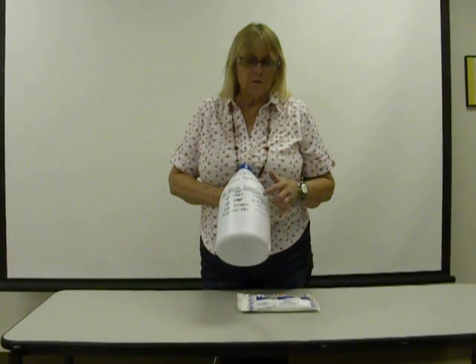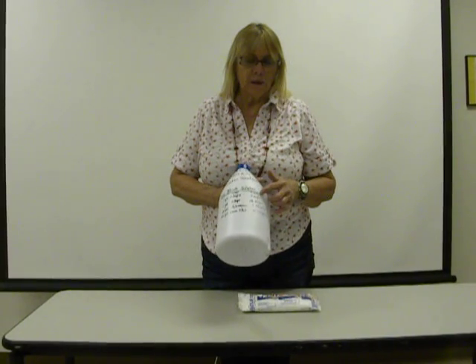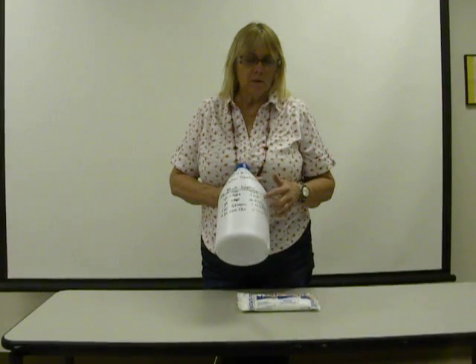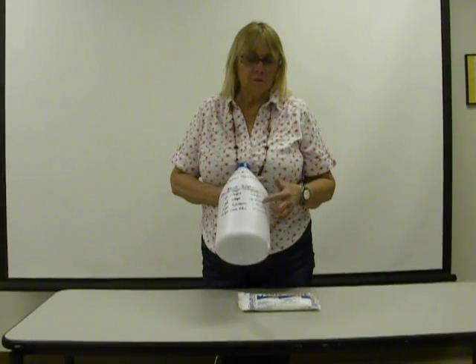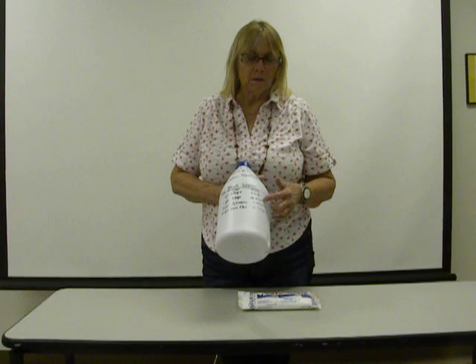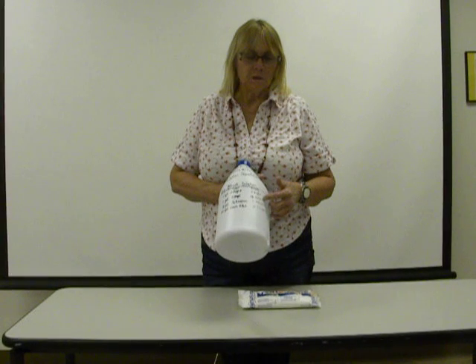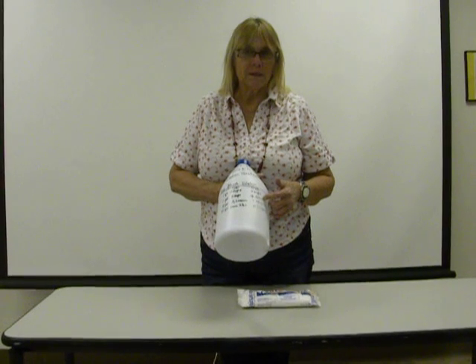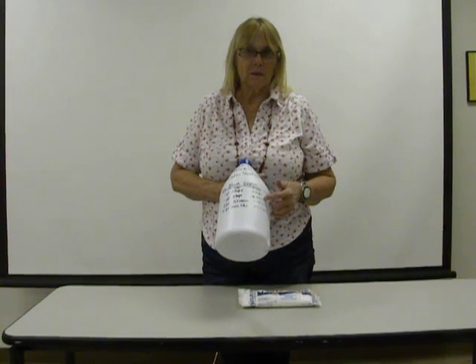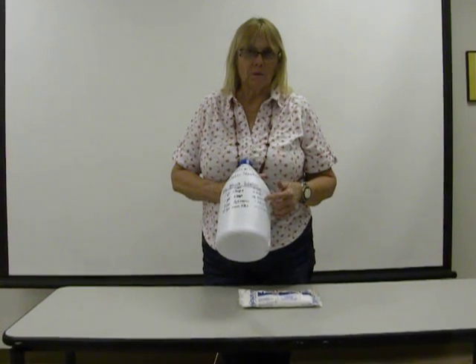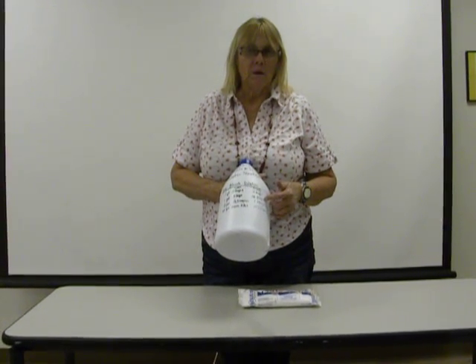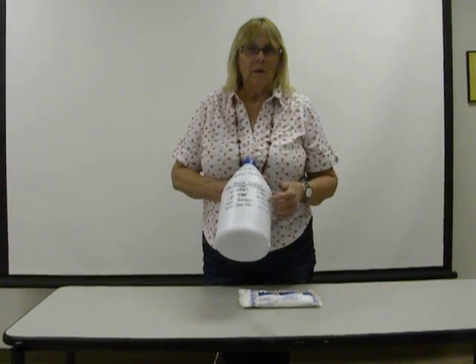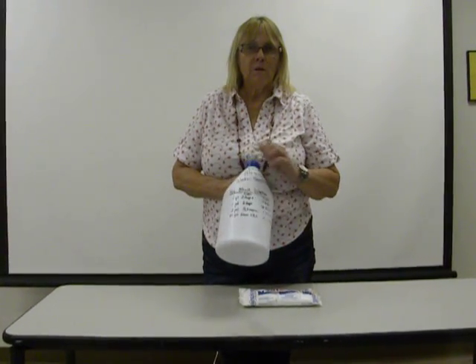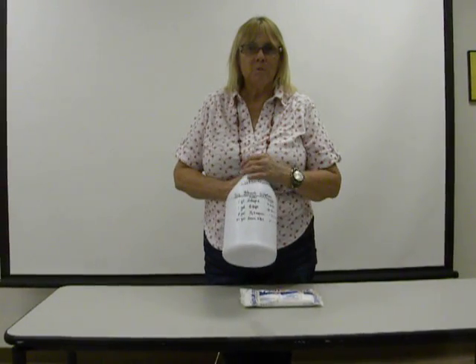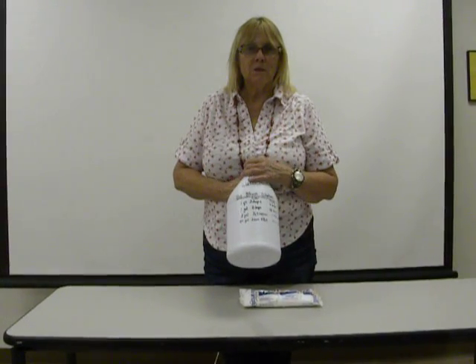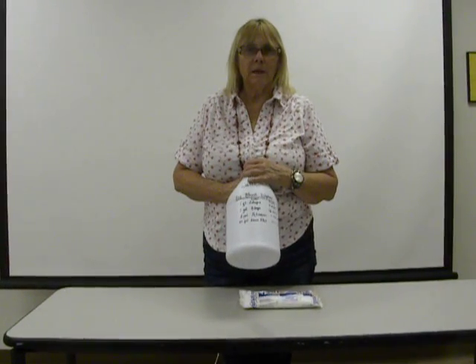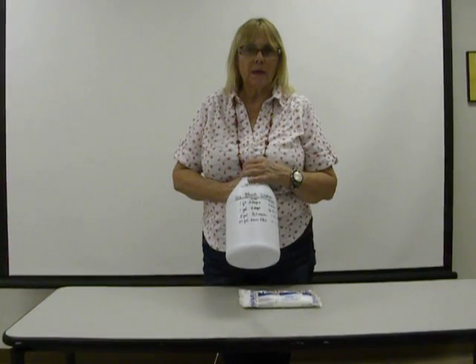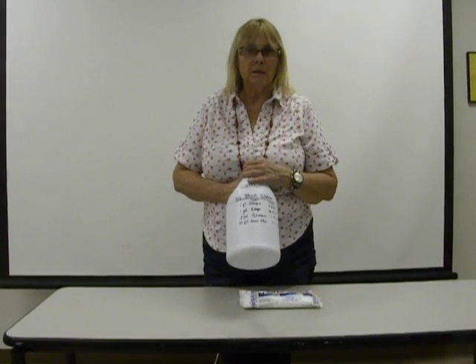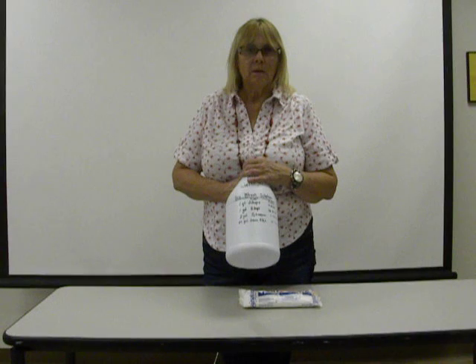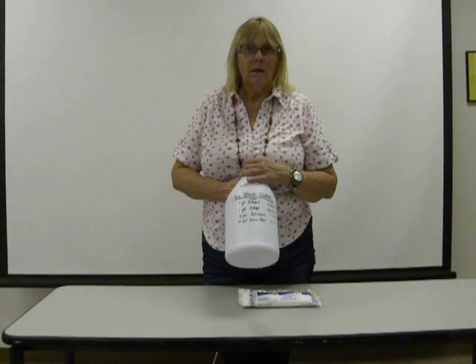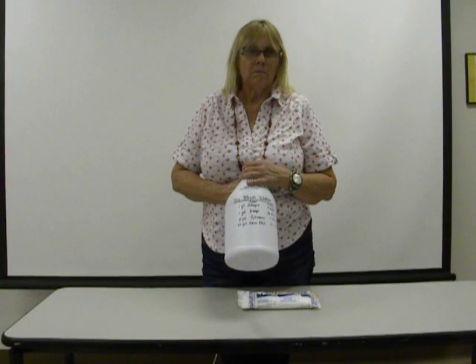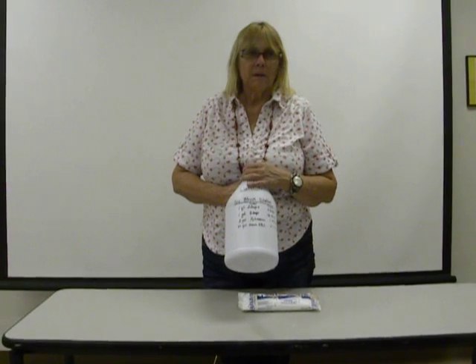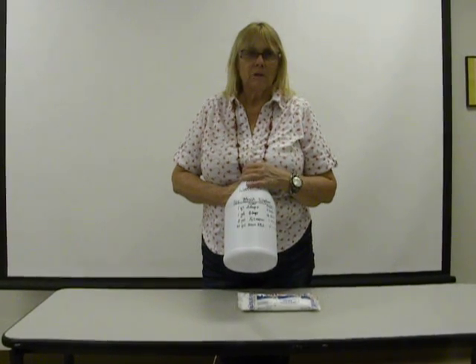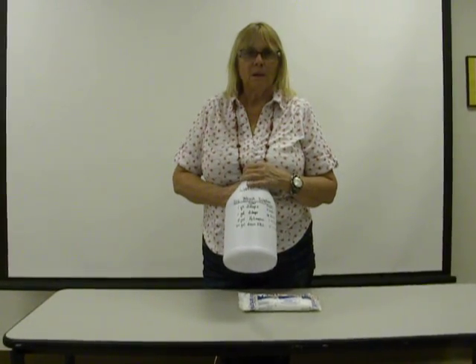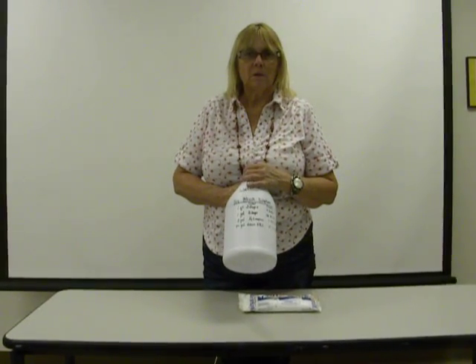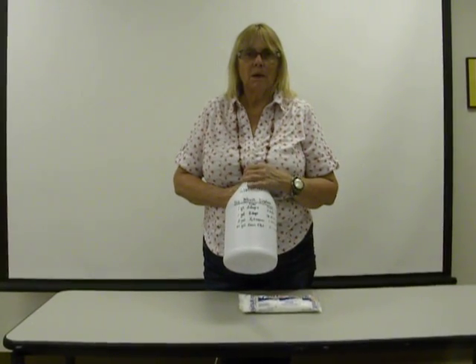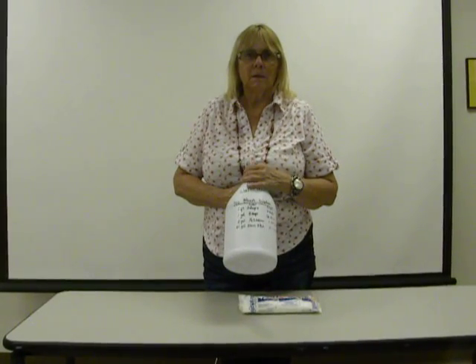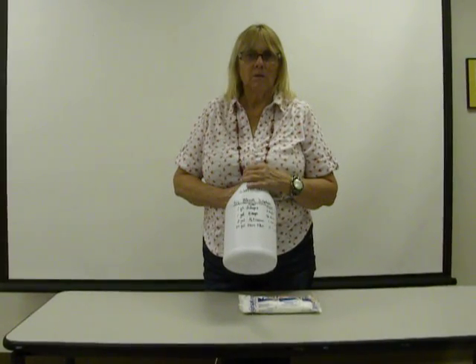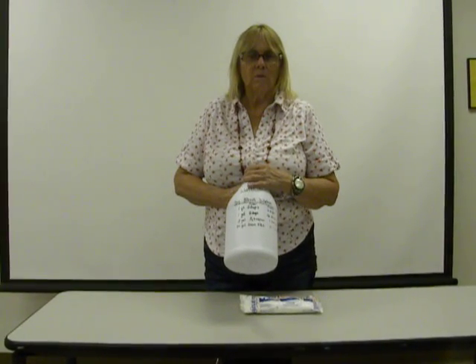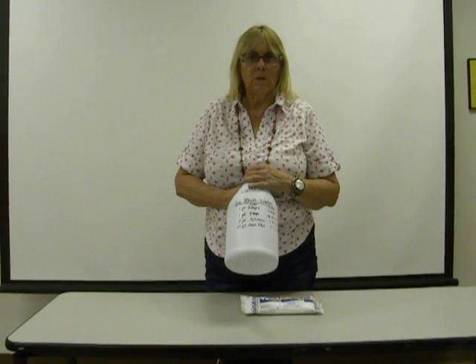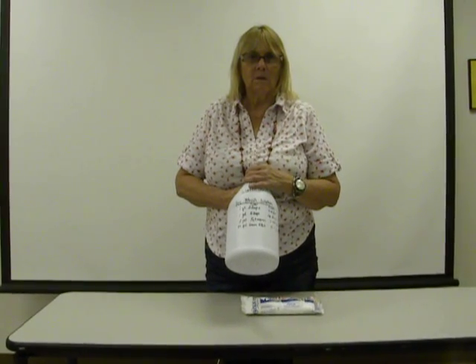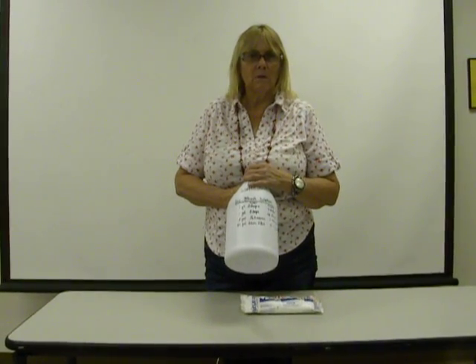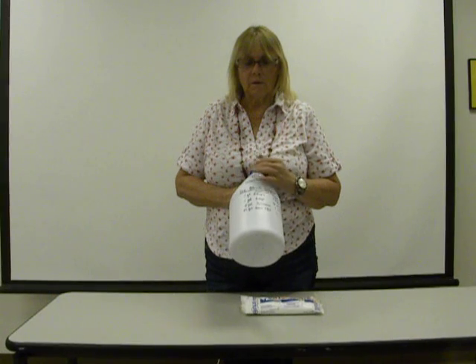If you're using cloudy water, you would use double, which is 16 drops. When you use bleach, you want to let it set — I would say at least 20 to 30 minutes — and then you can drink the water.